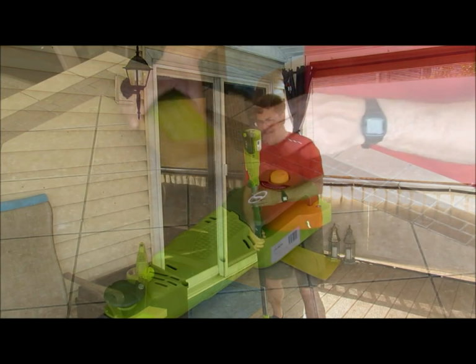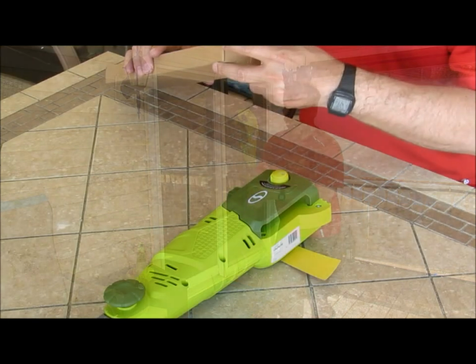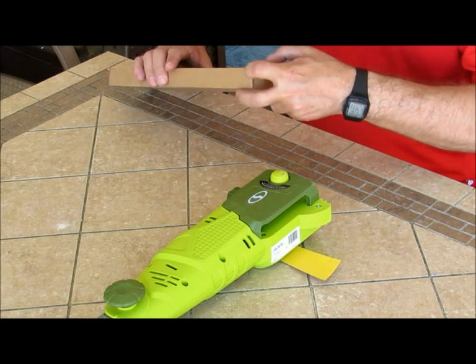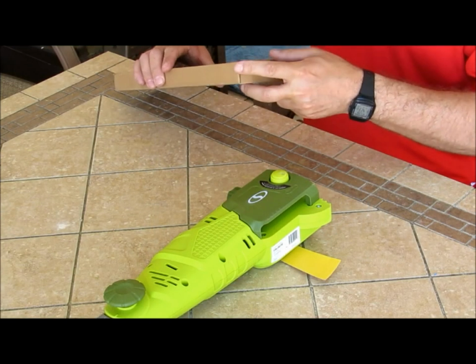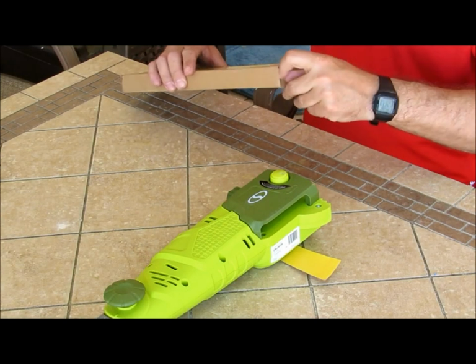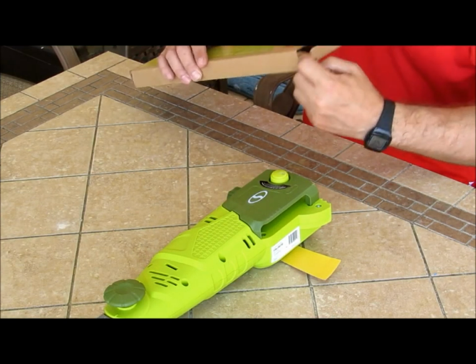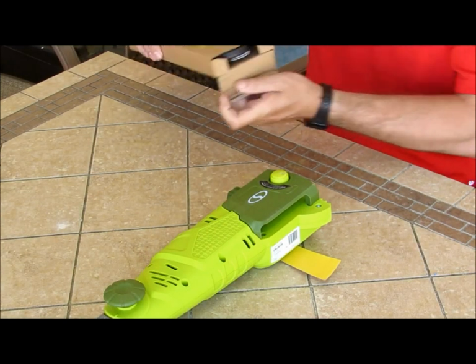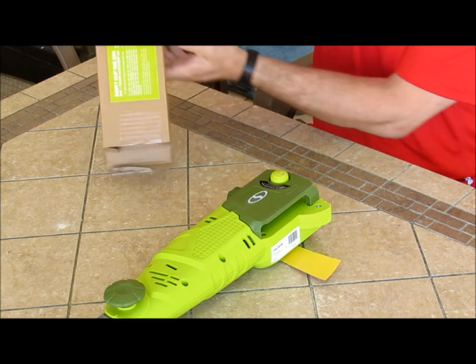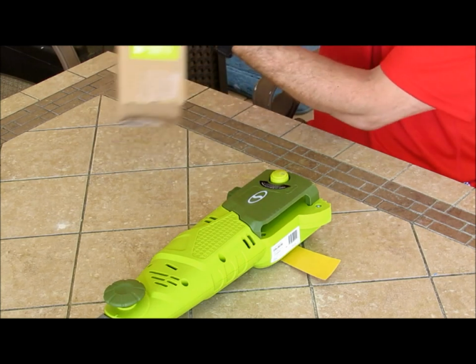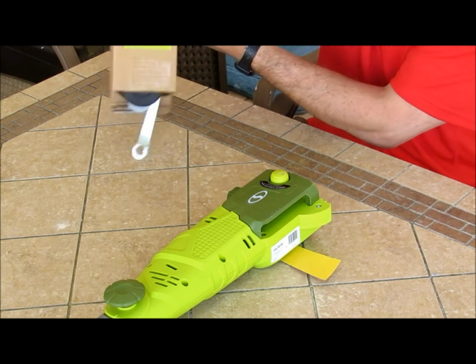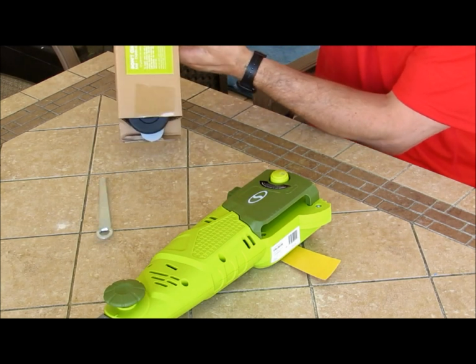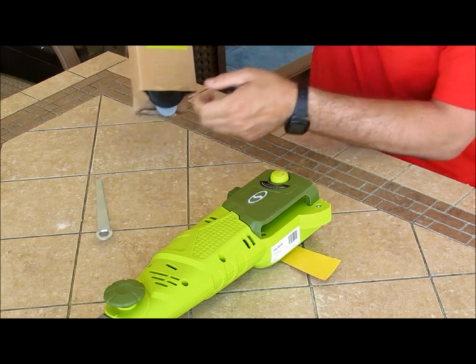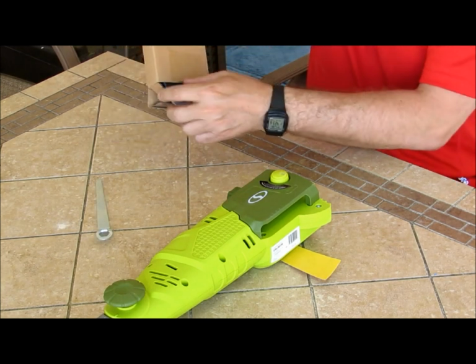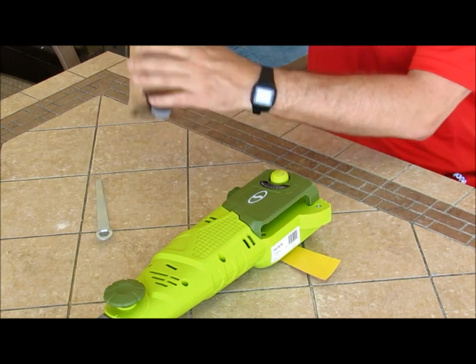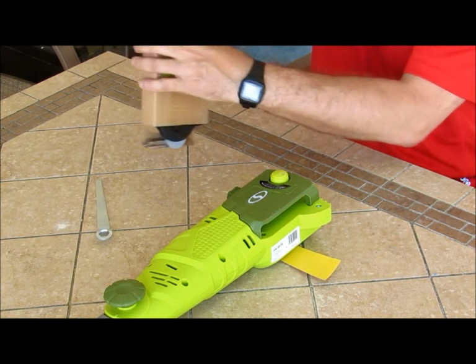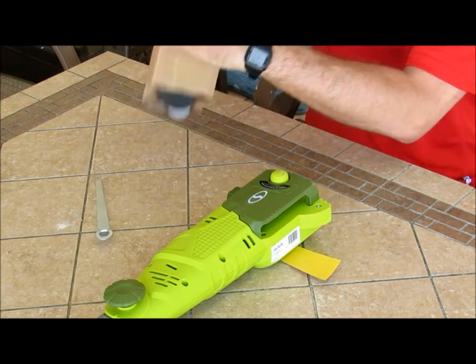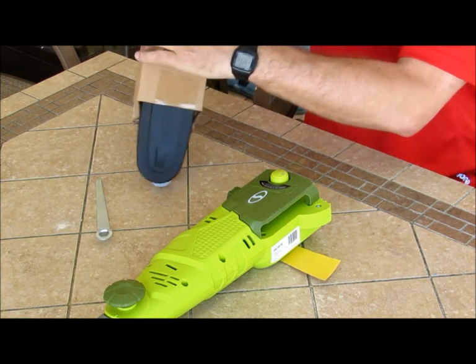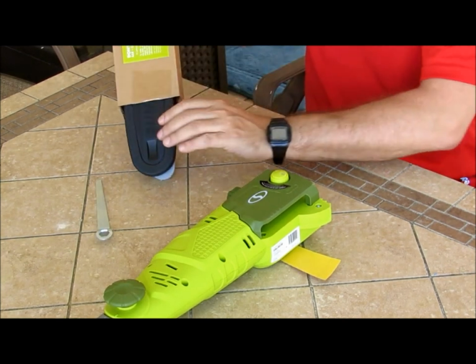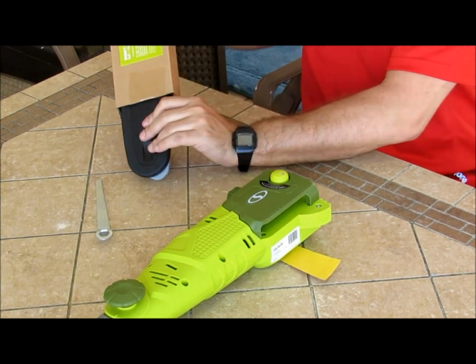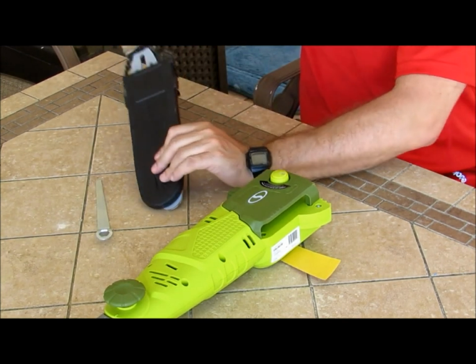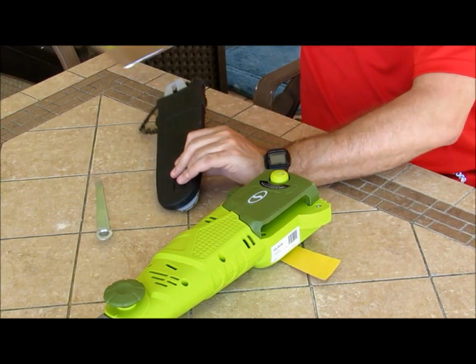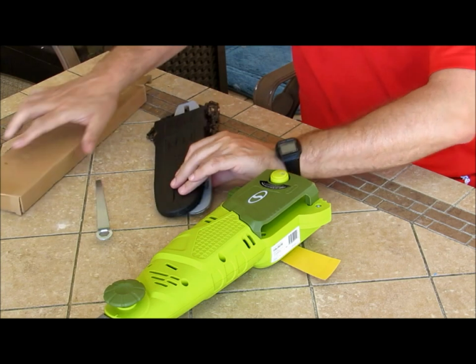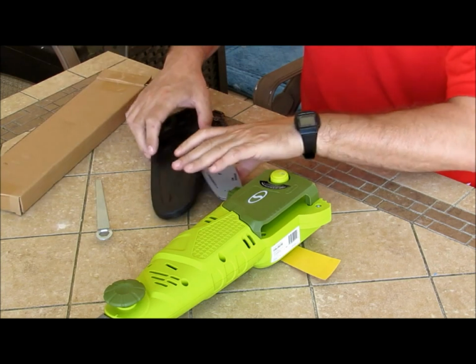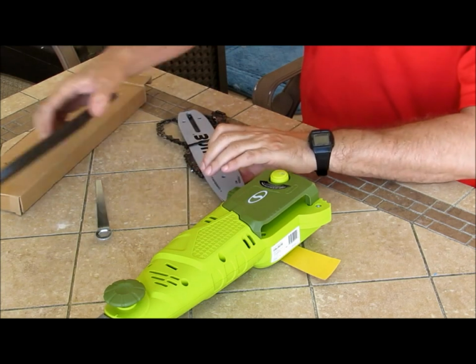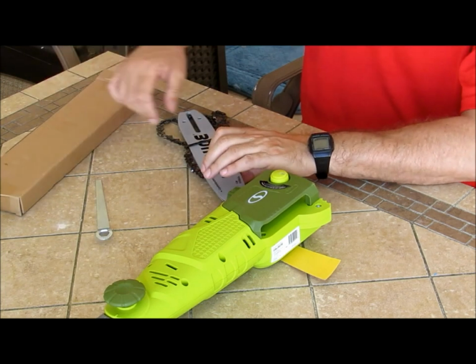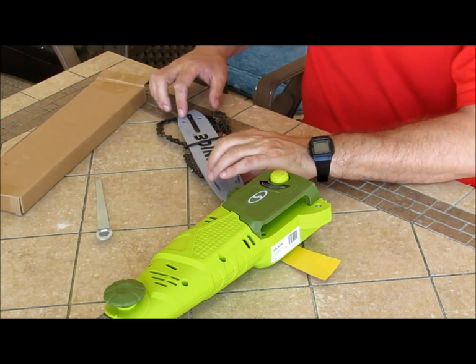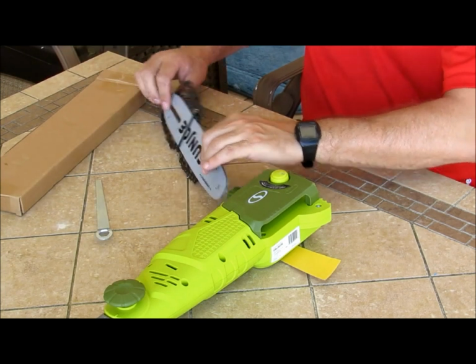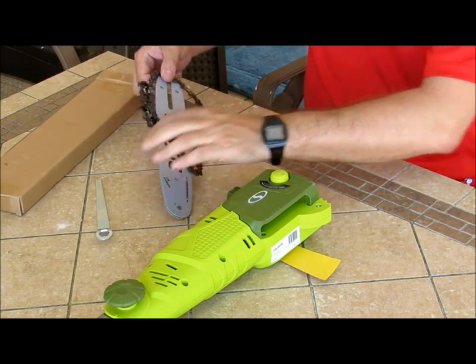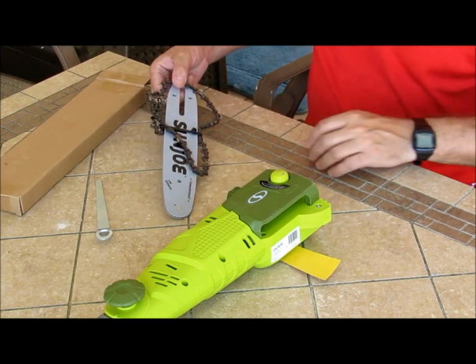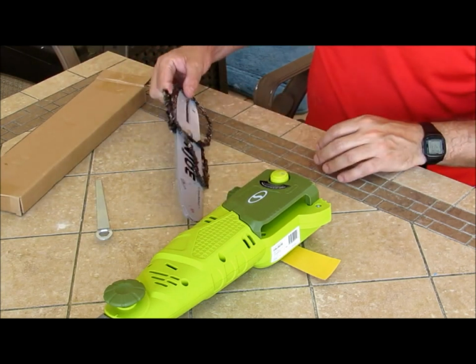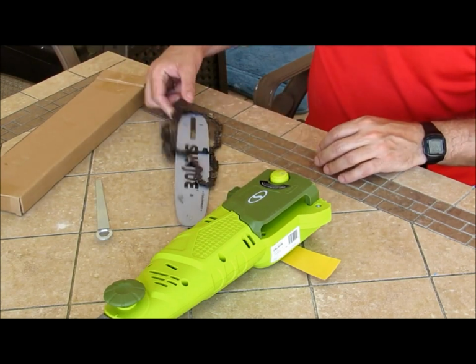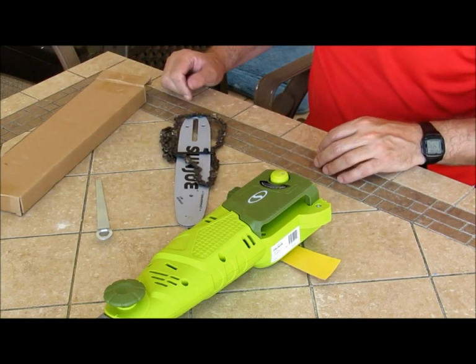So let's see what is in this box. We've got a tool, we've got a sheath, and we've got the chain.